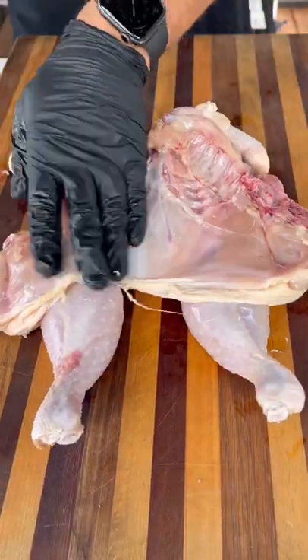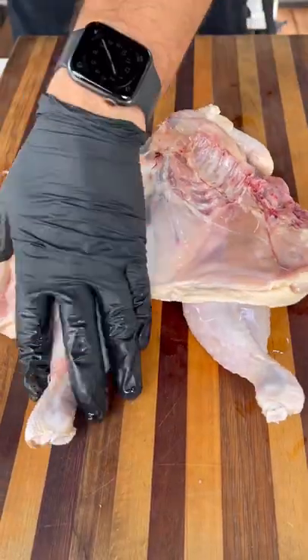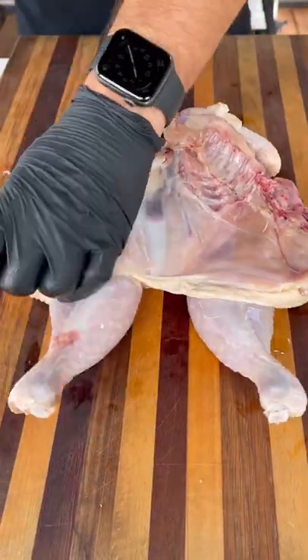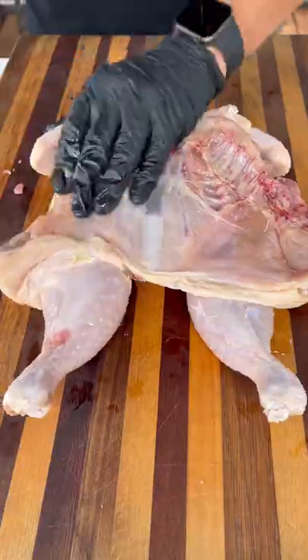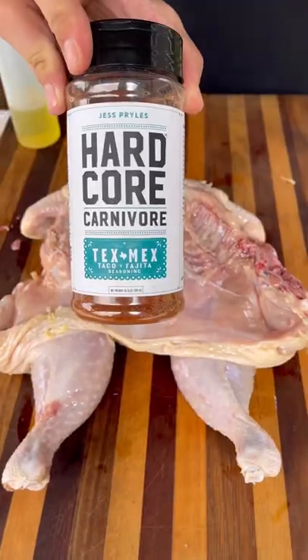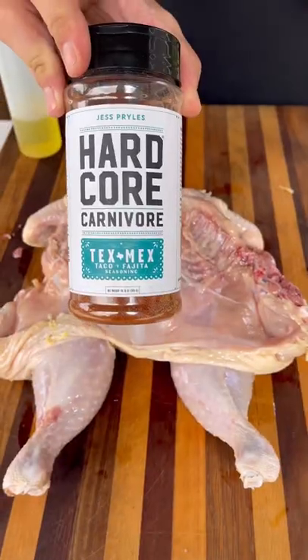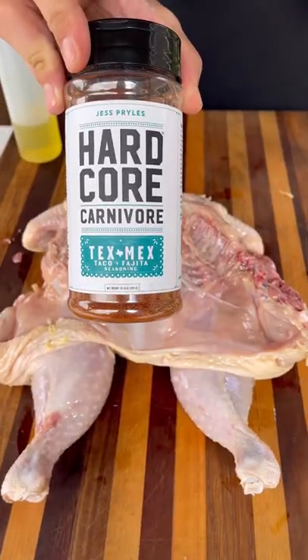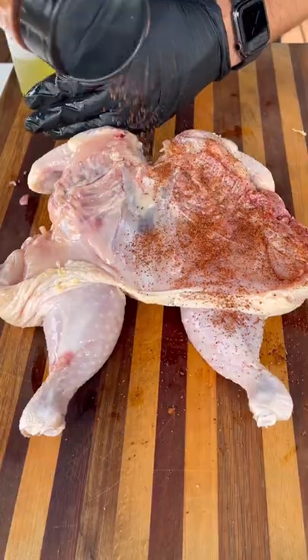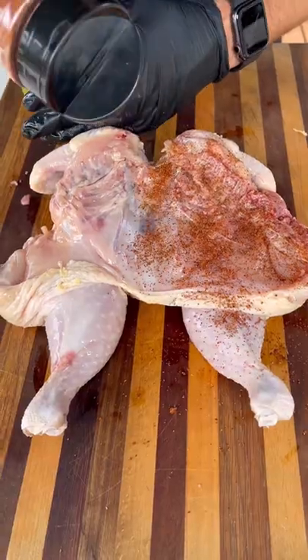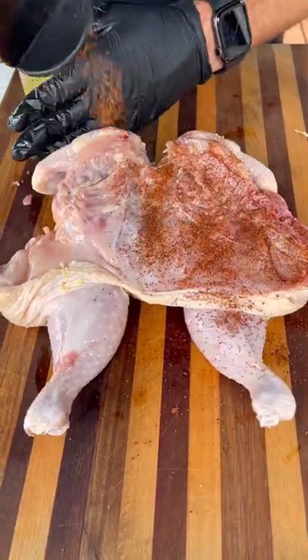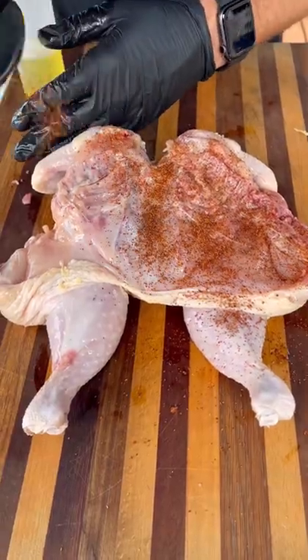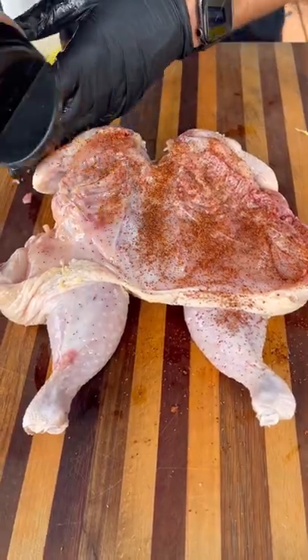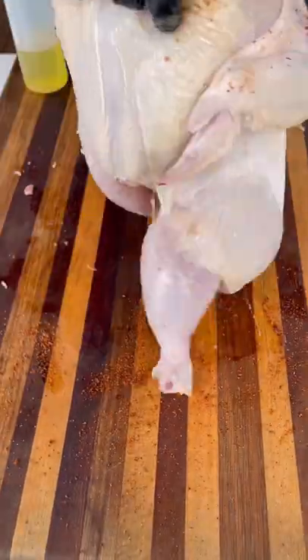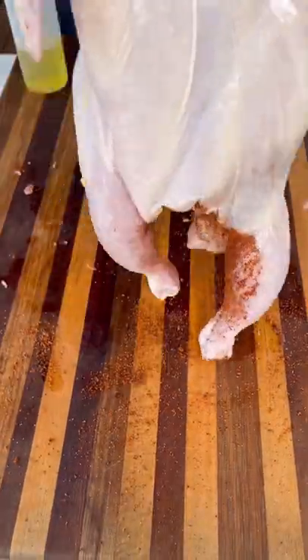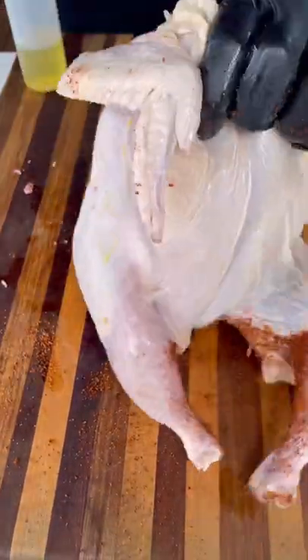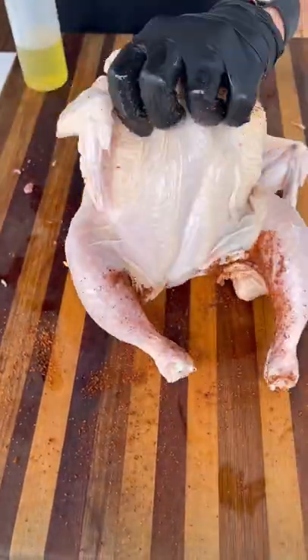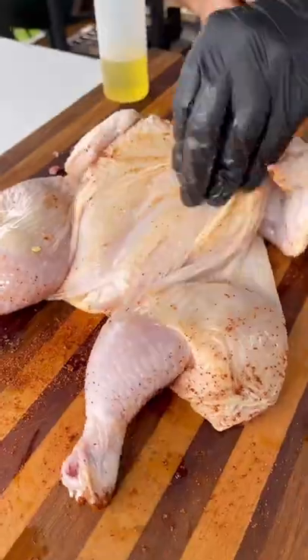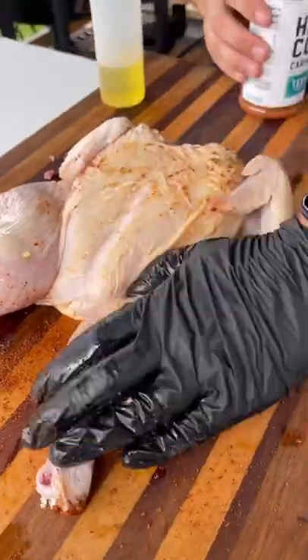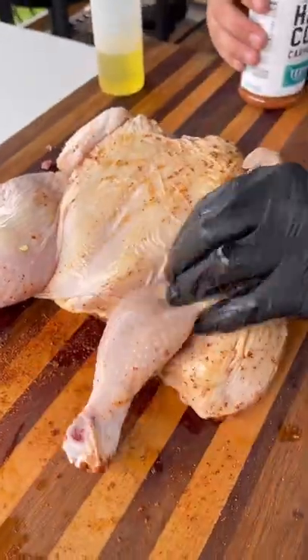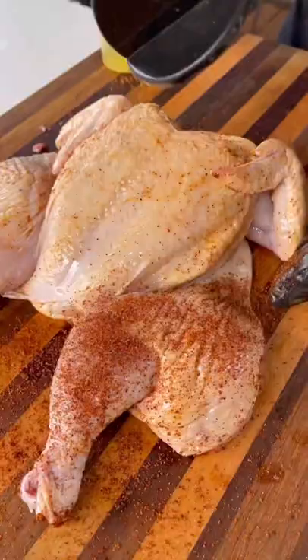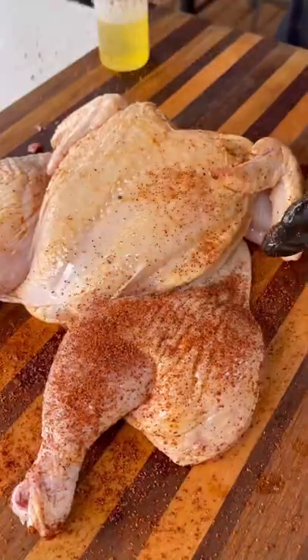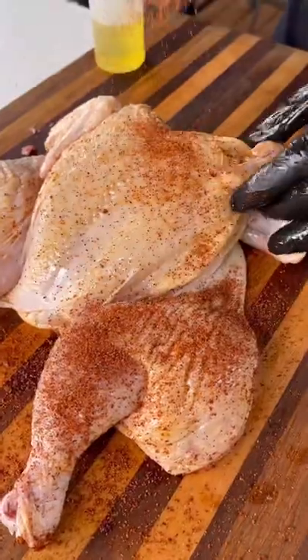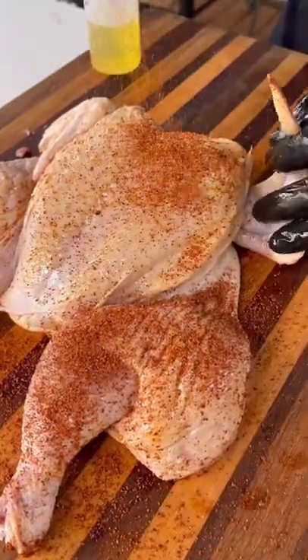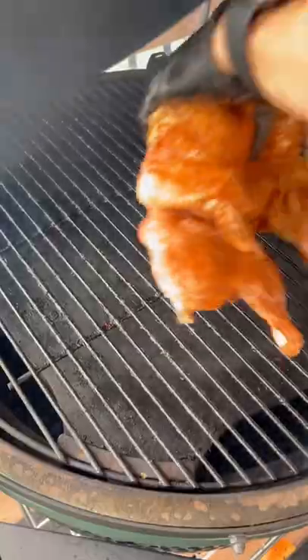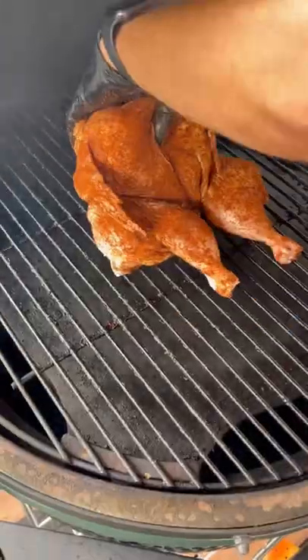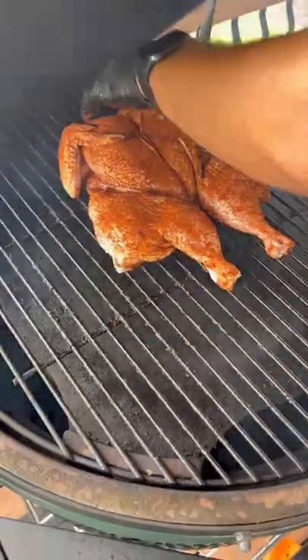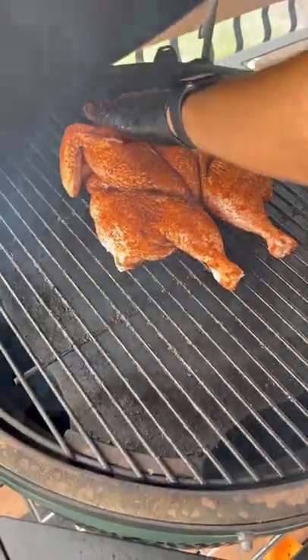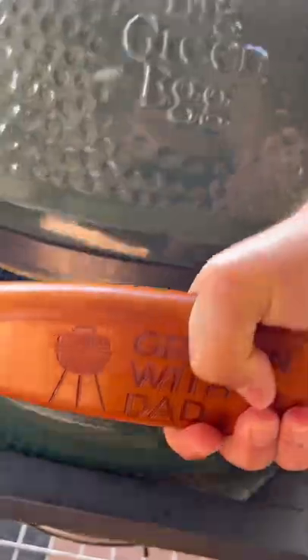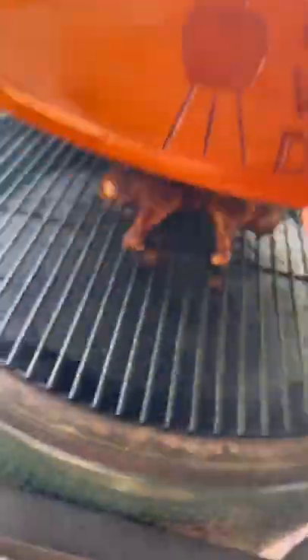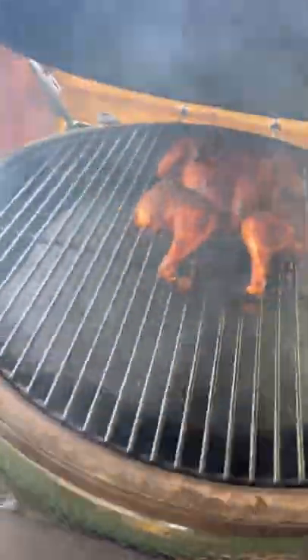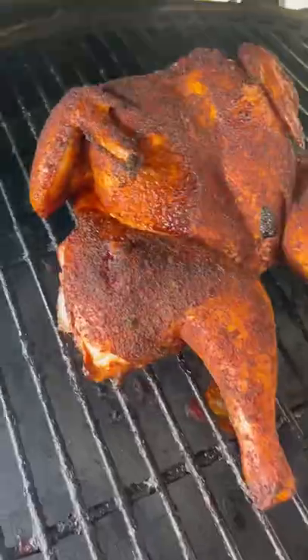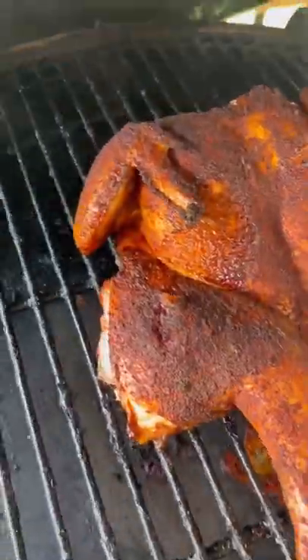A little olive oil, and for the seasoning I'm going with Hardcore Carnivore Tex-Mex. Season both sides, and it hits the Big Green Egg over indirect heat at 375 degrees for about 45 minutes.